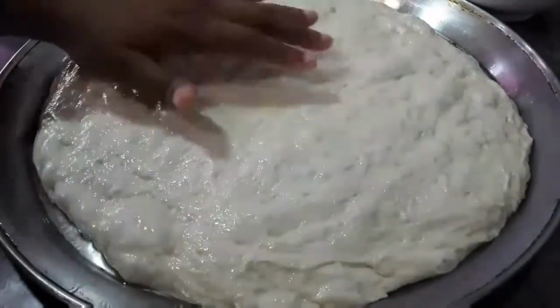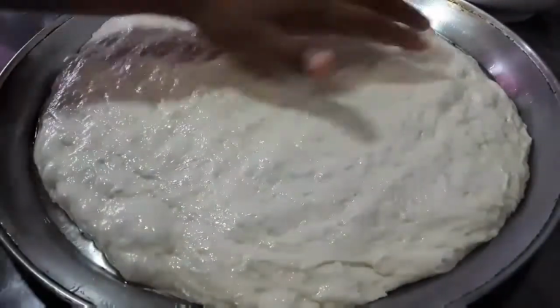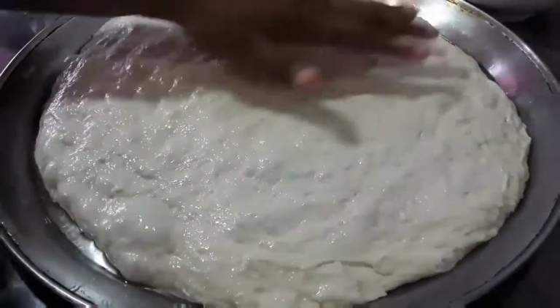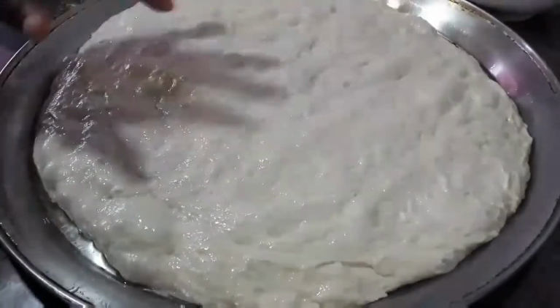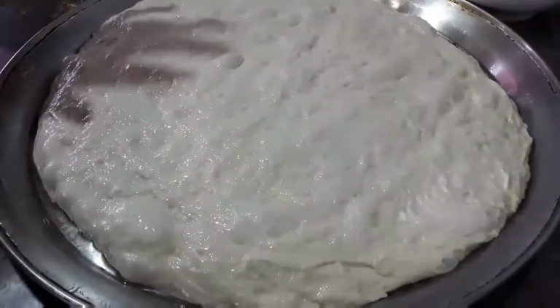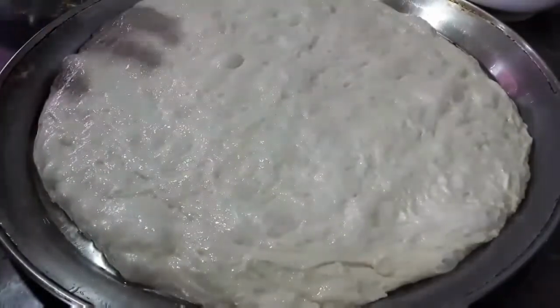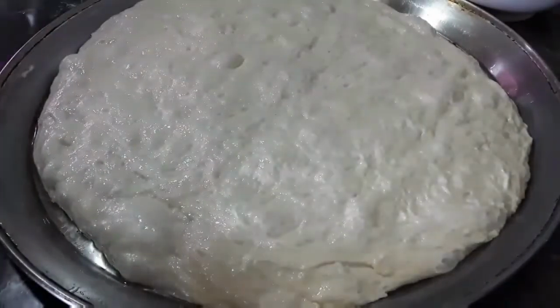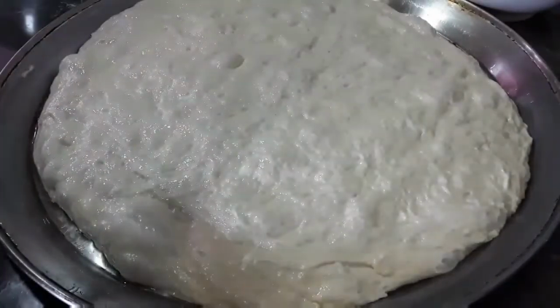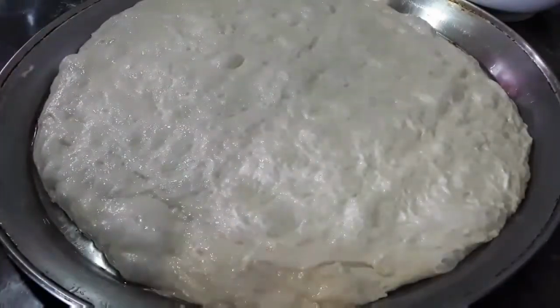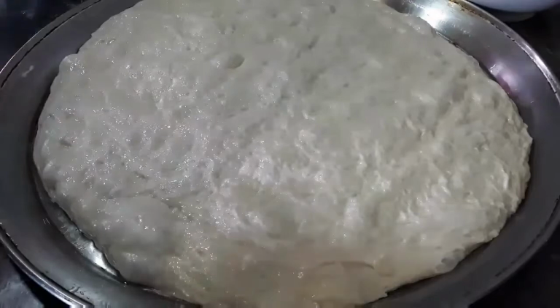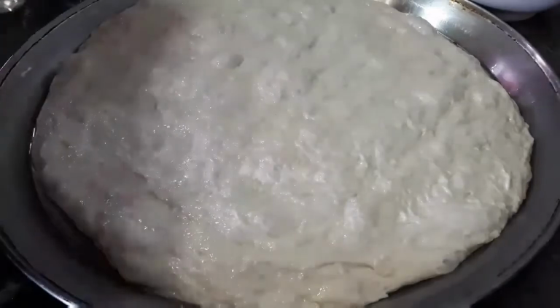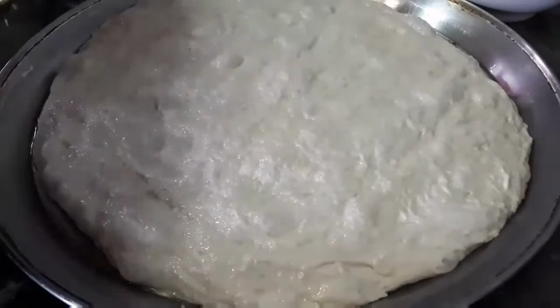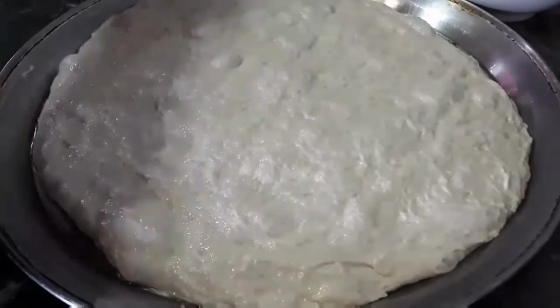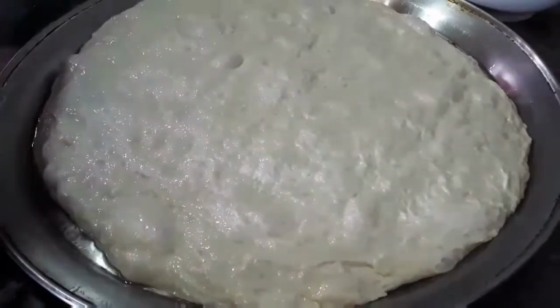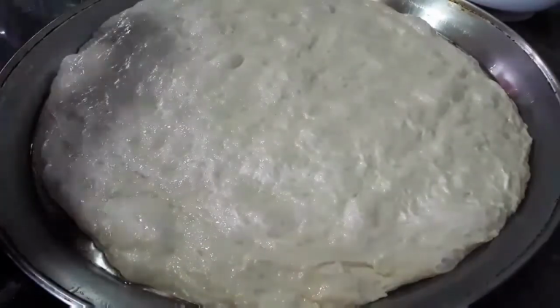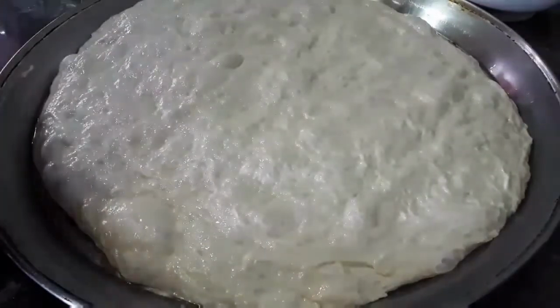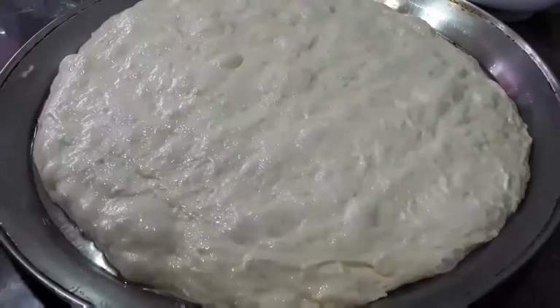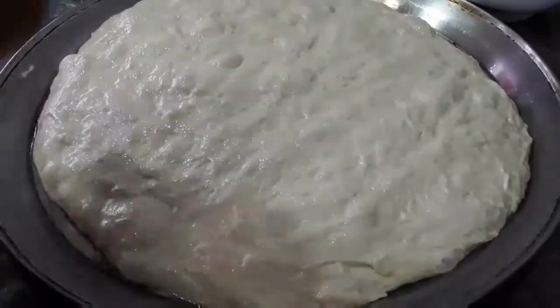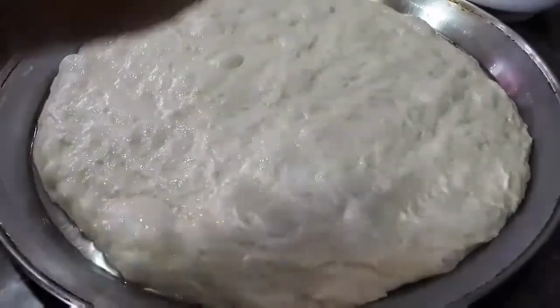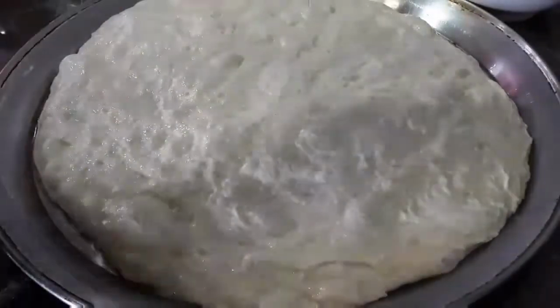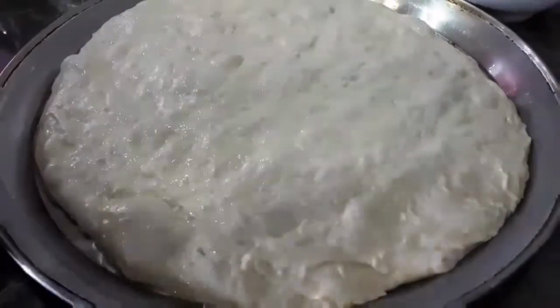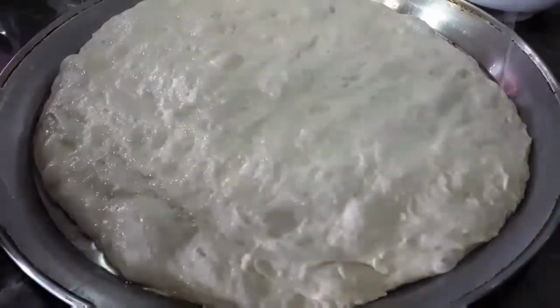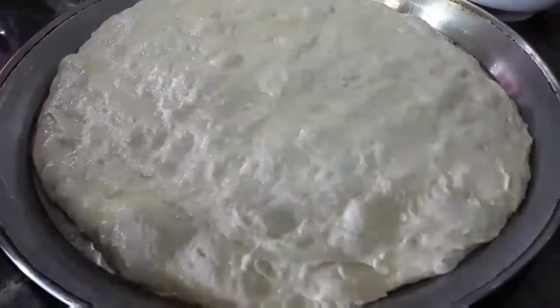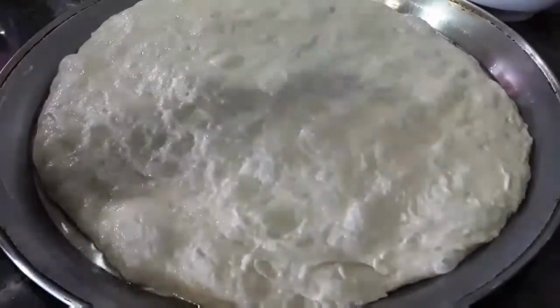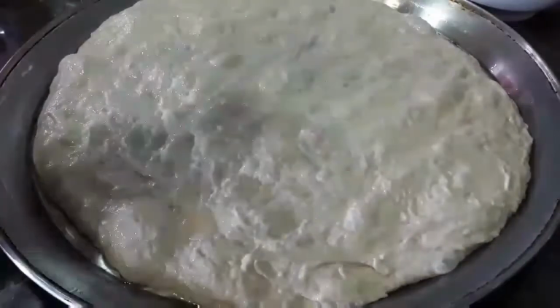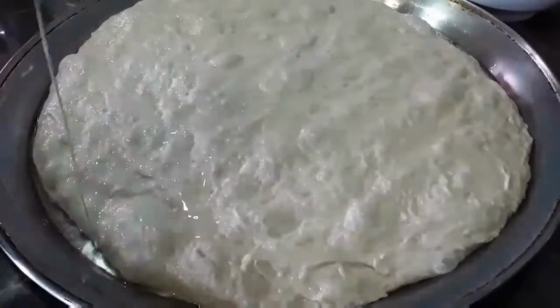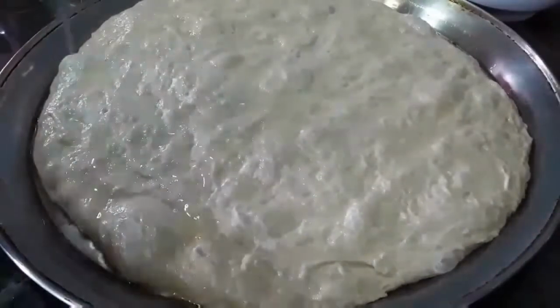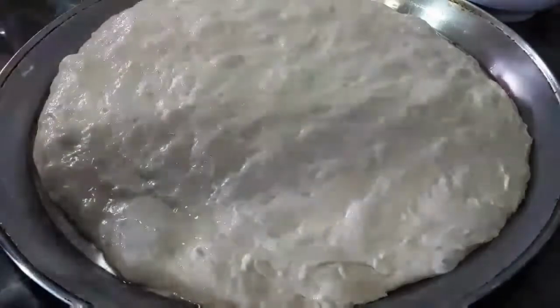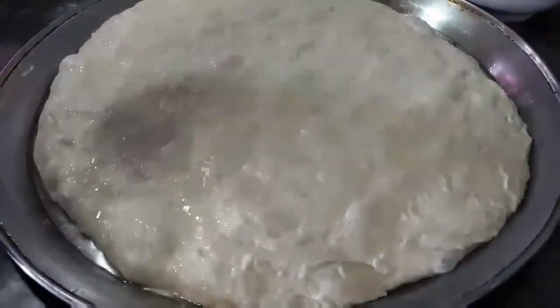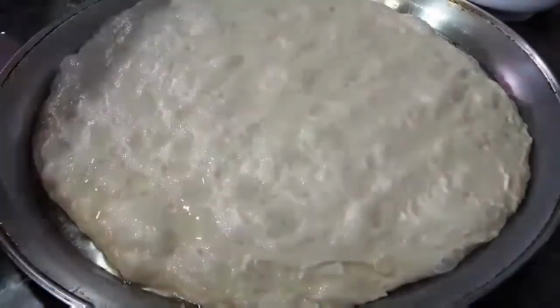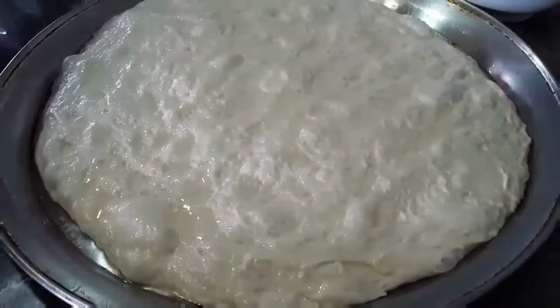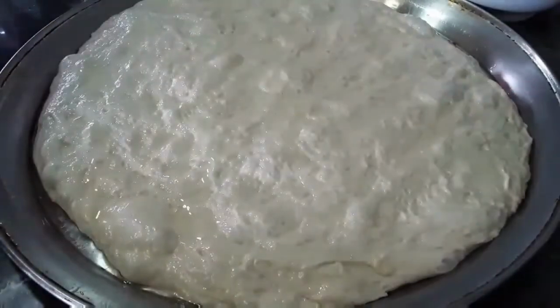Don't worry about the shape — that's totally normal for focaccia bread. Now you want to drizzle the dough with some more coconut oil.